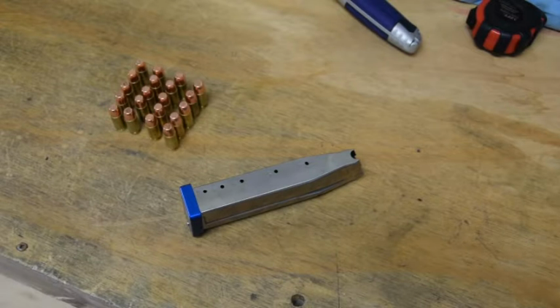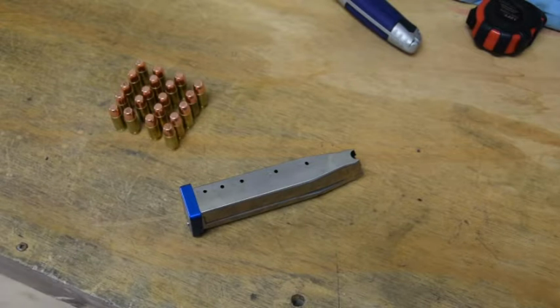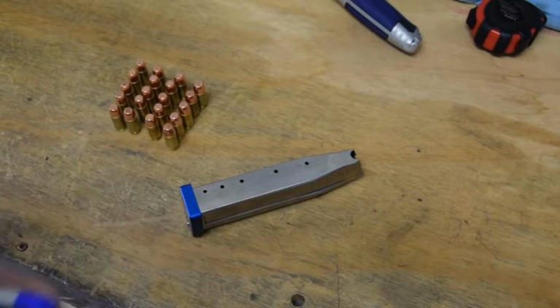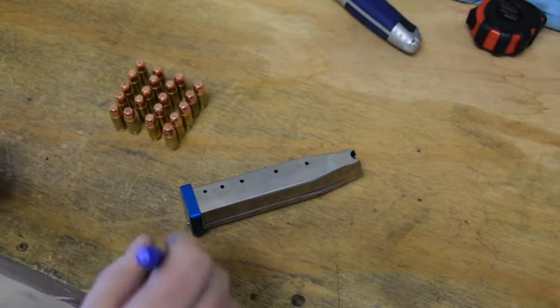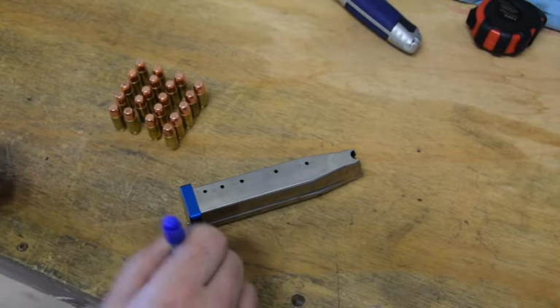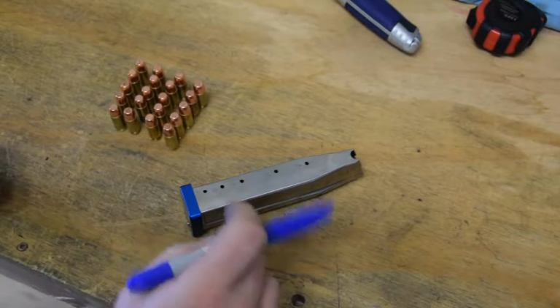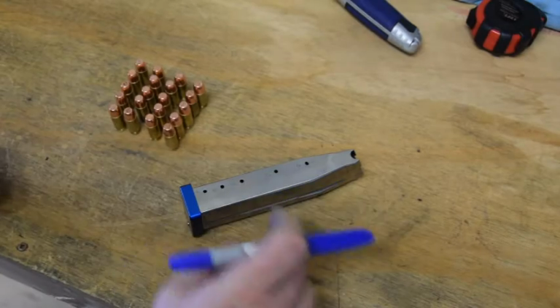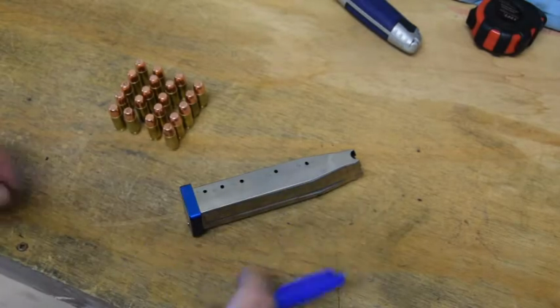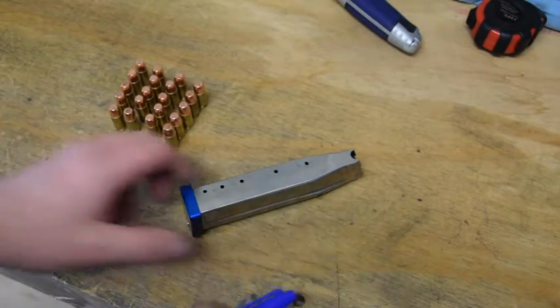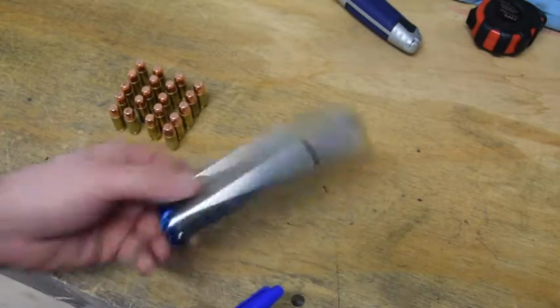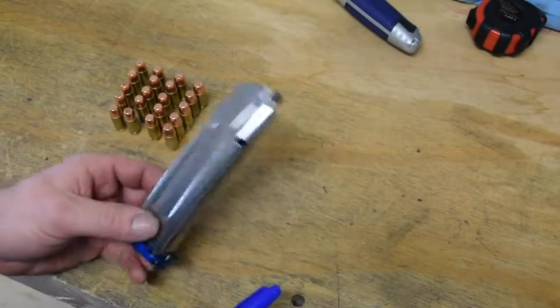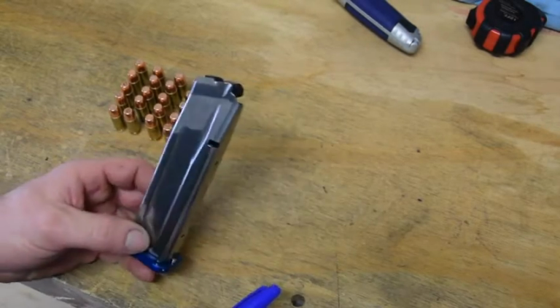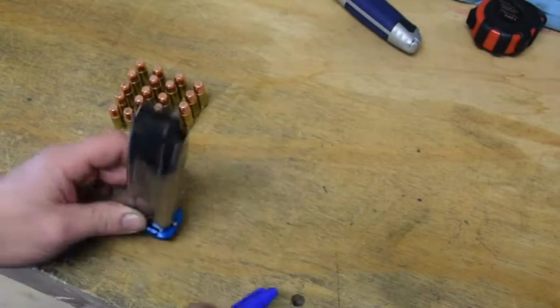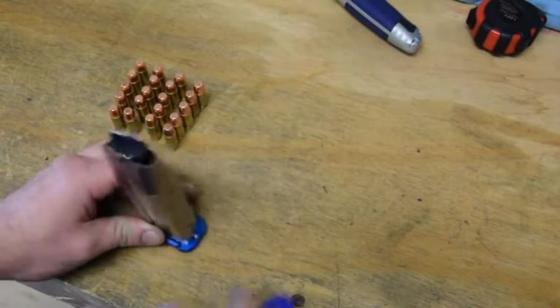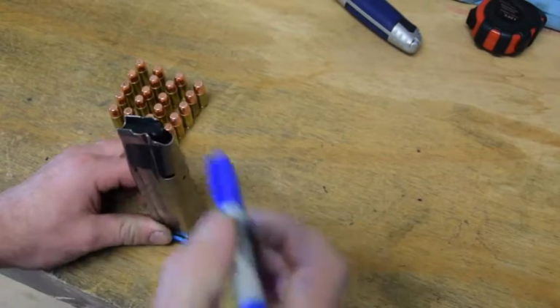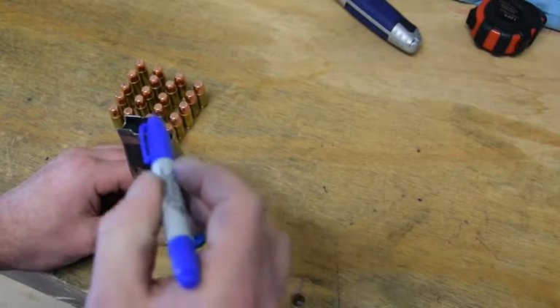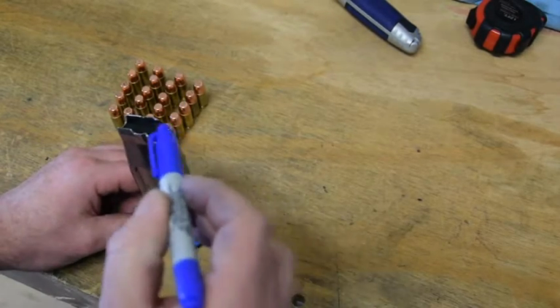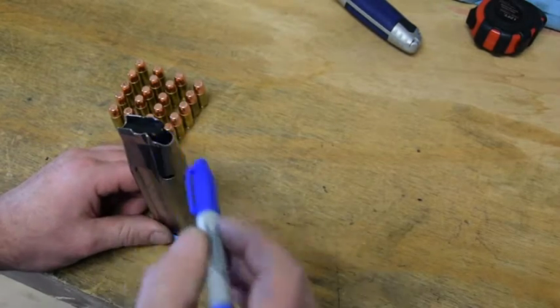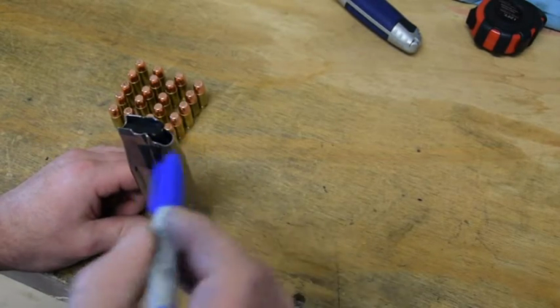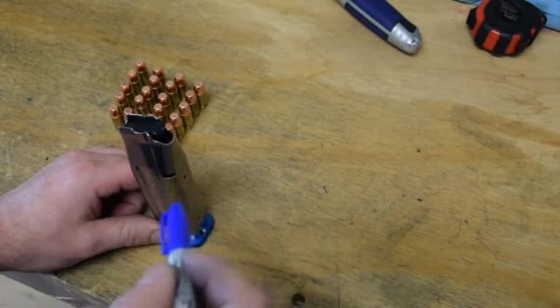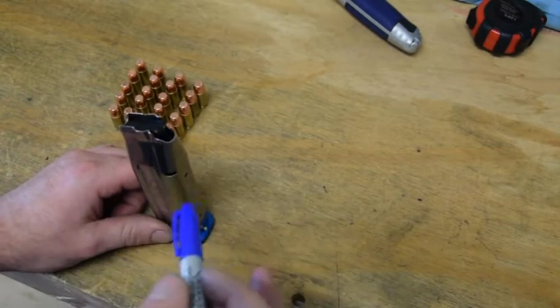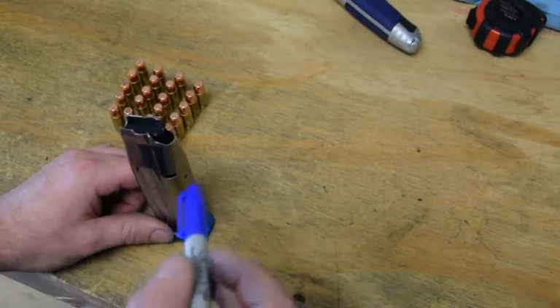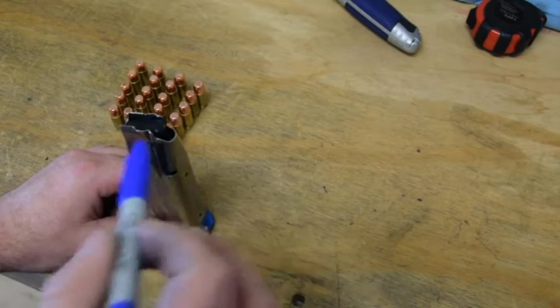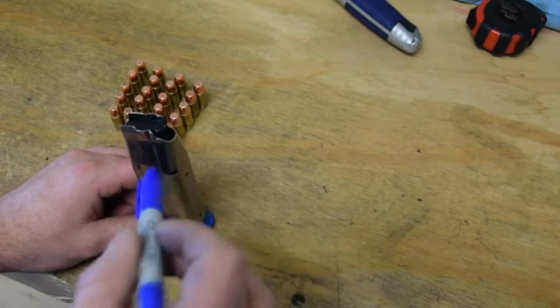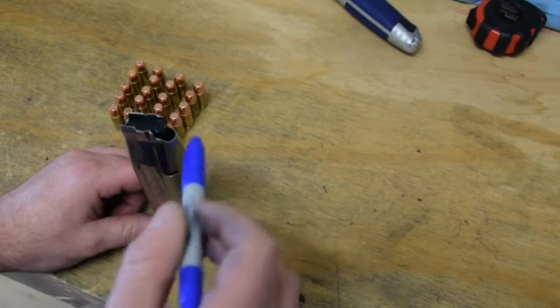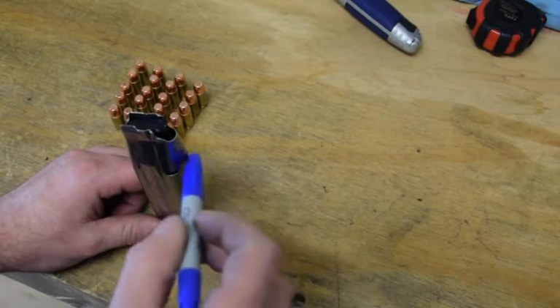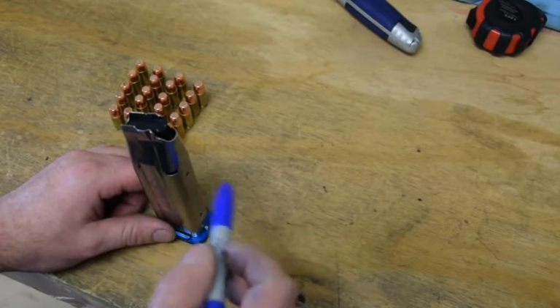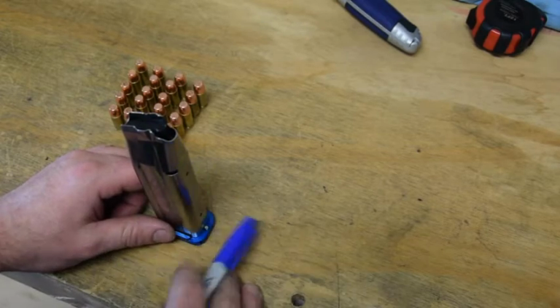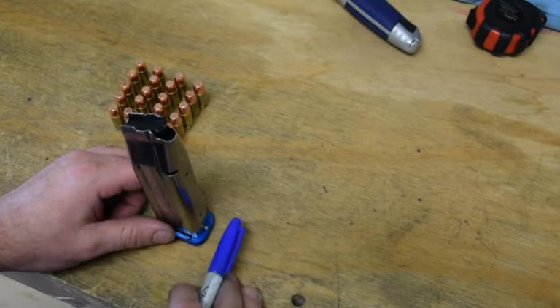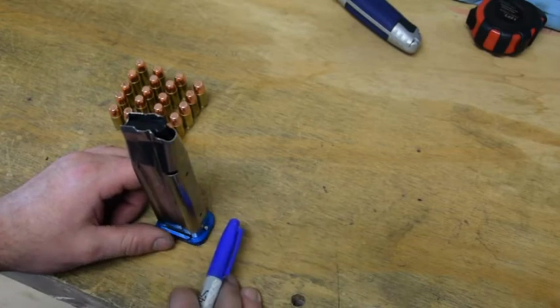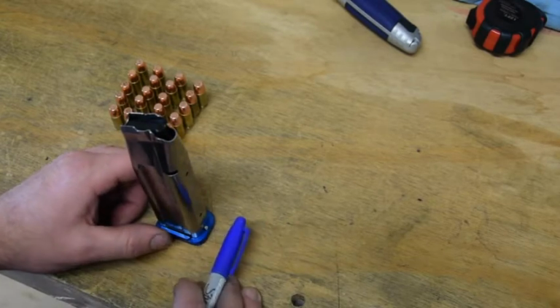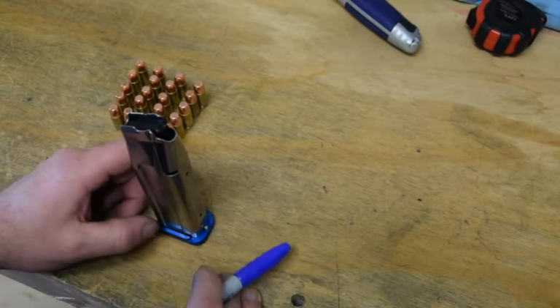Hey Shooters, Adam from Alice Gunworks. We're going to talk about Grams Springs and setting the springs up today. Every time you change your spring, you've got to do this procedure we're about to look at.